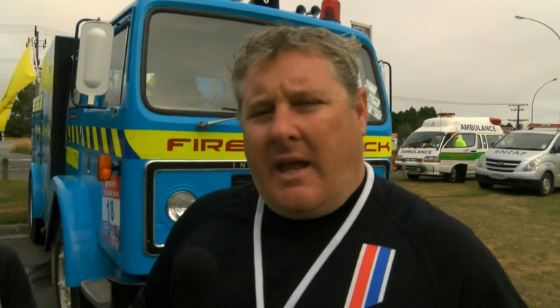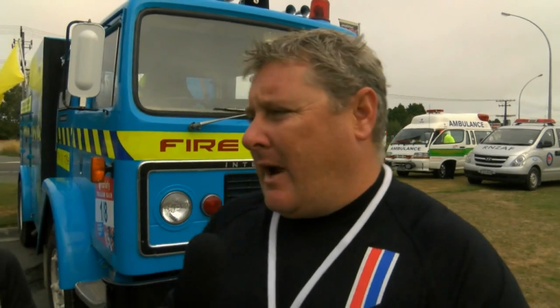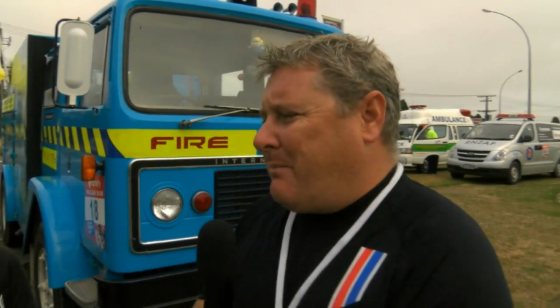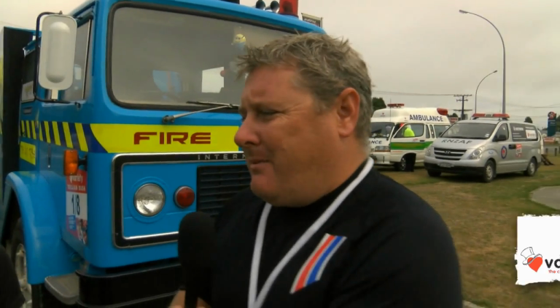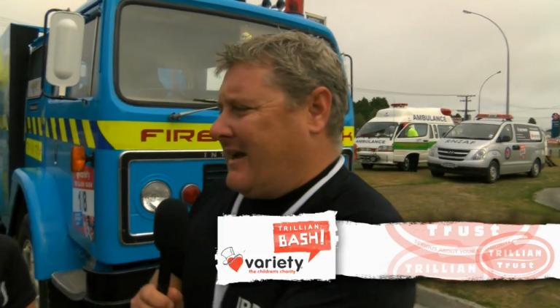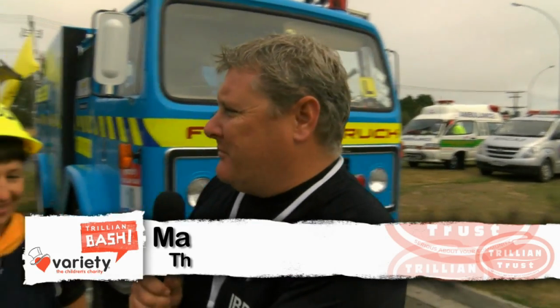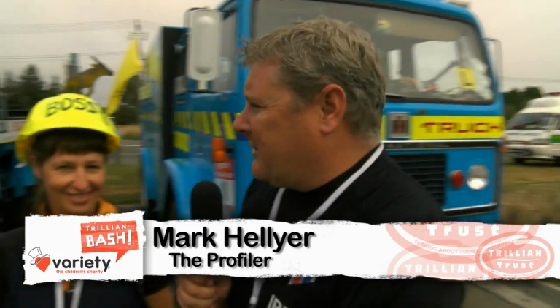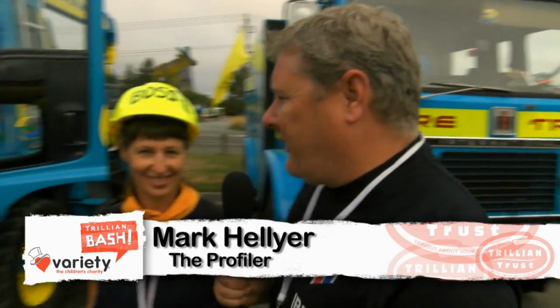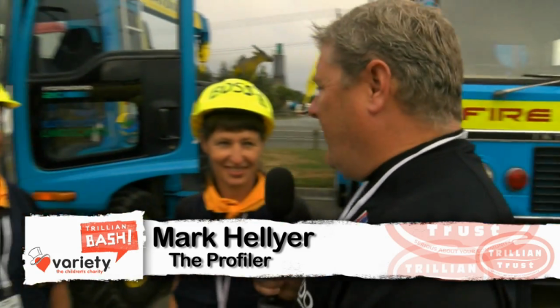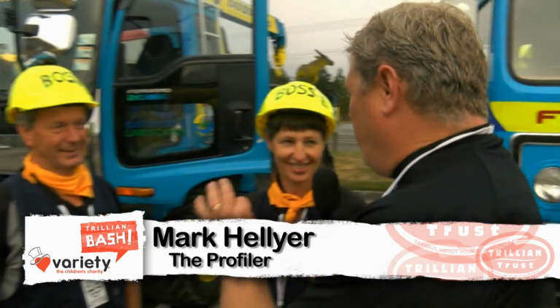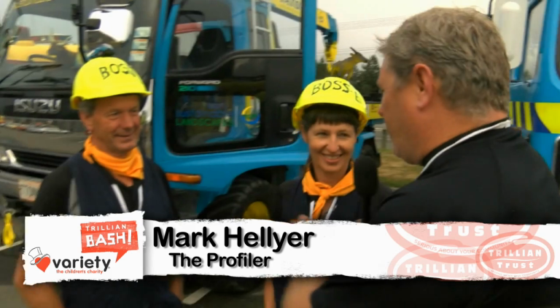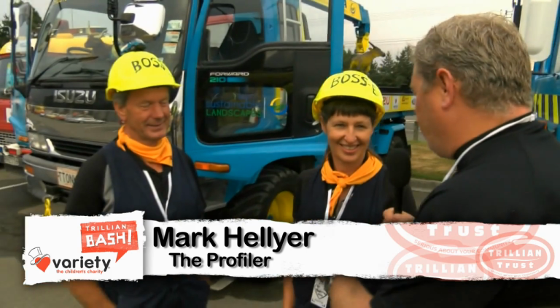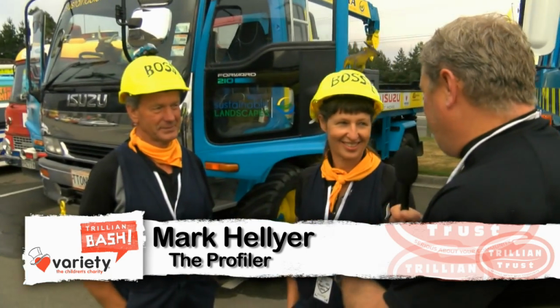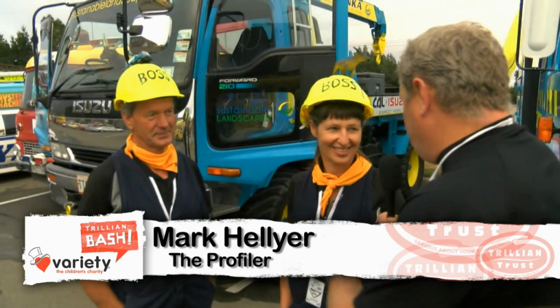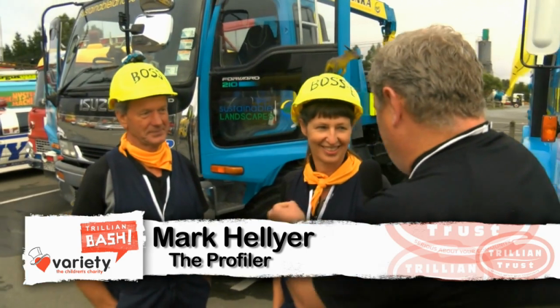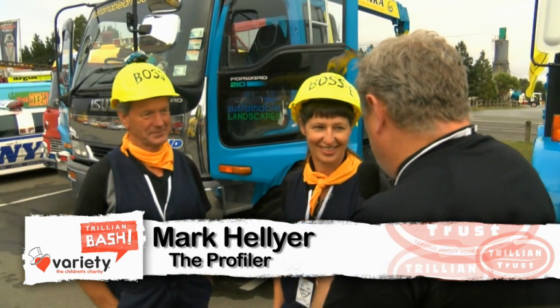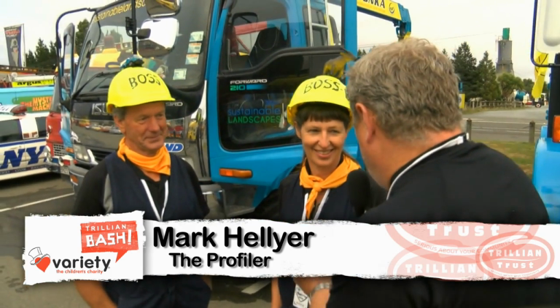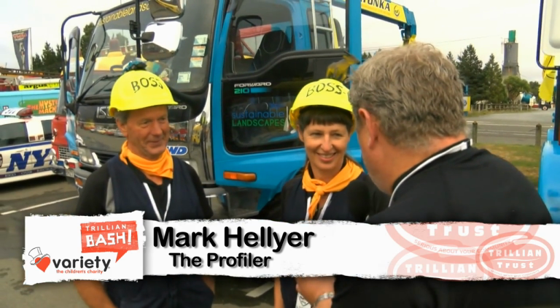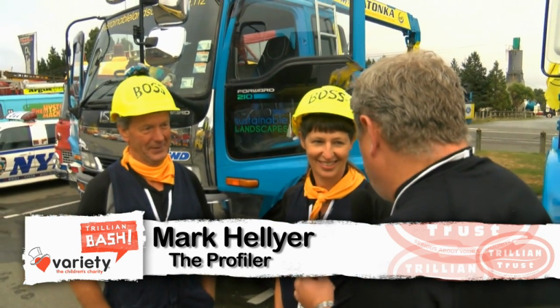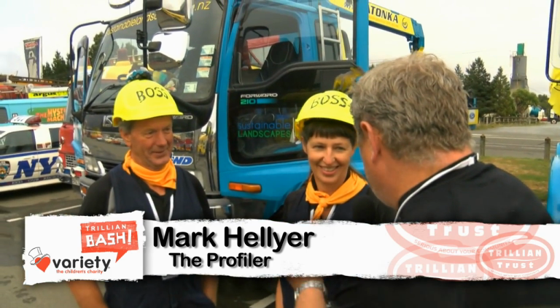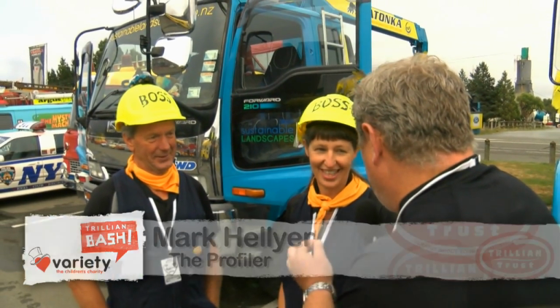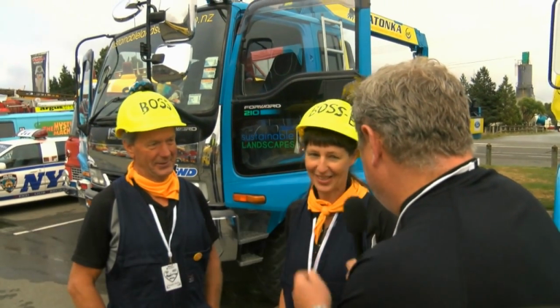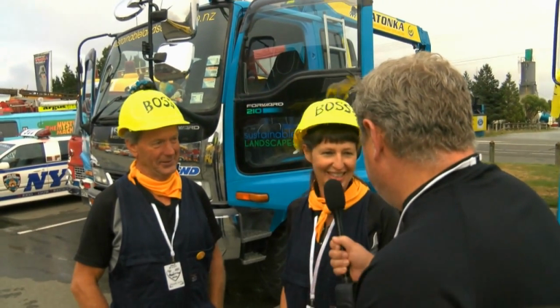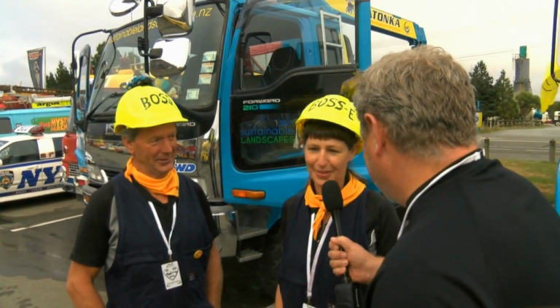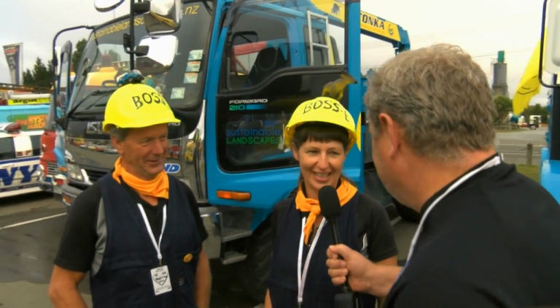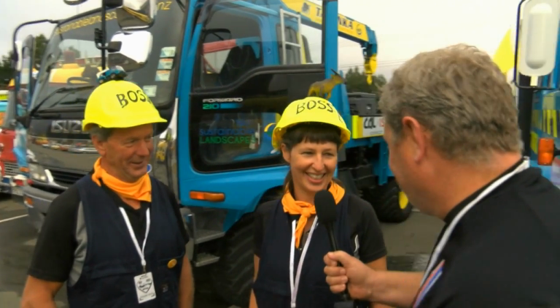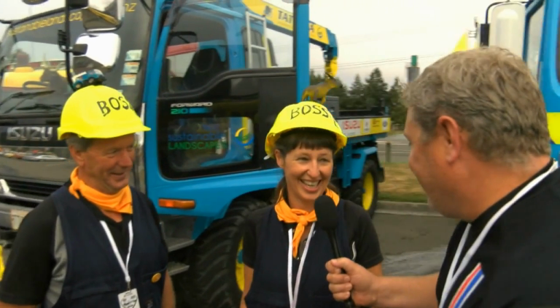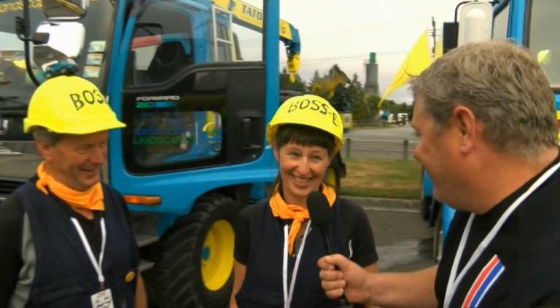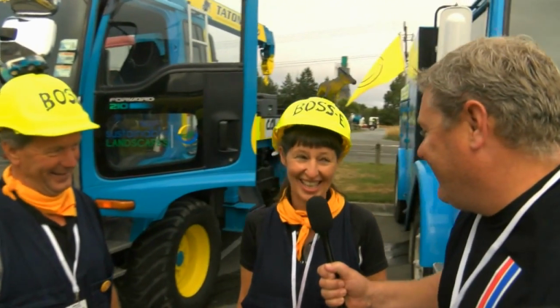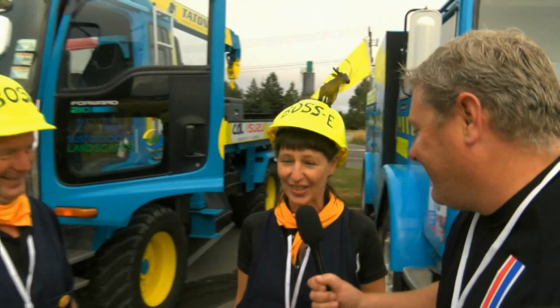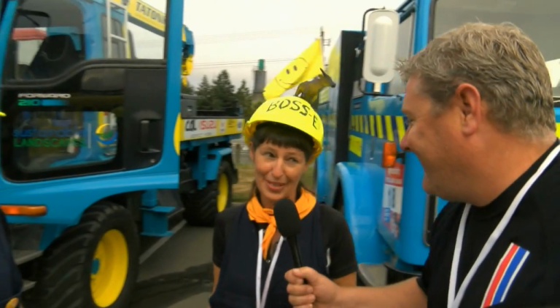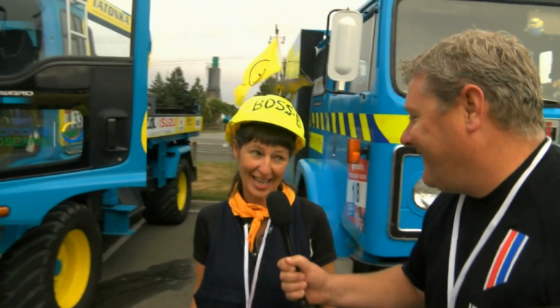Here we are with Barb and Dave from Teen Tatonka. You guys are long-time bashers but backed up for the 25th bash, Barb. Absolutely, couldn't keep us away.